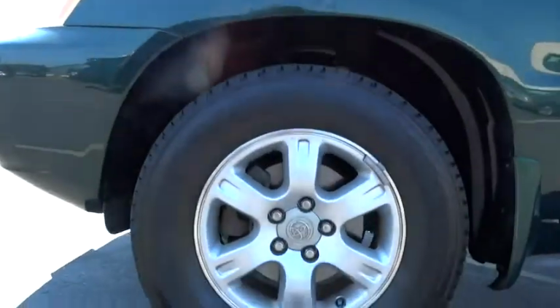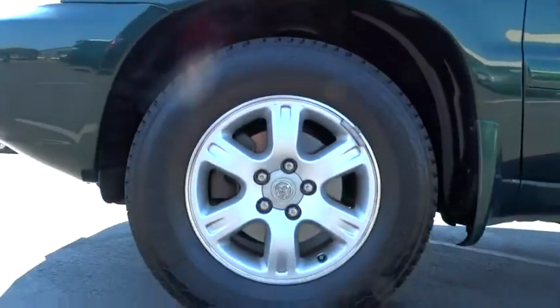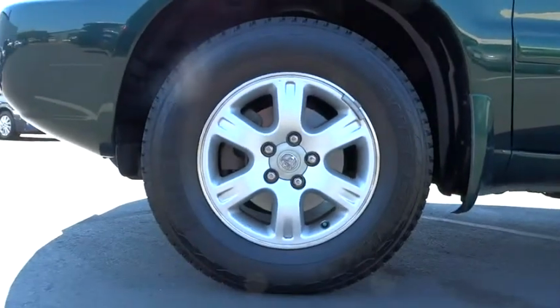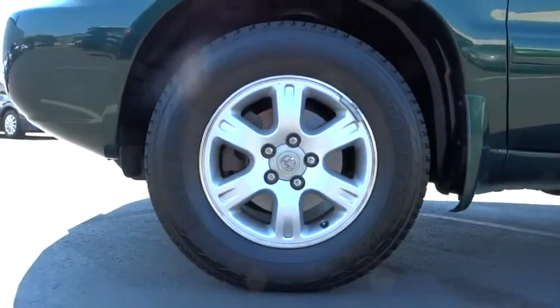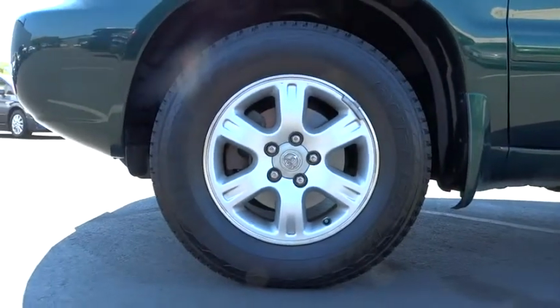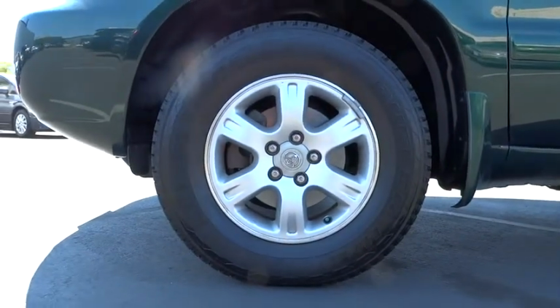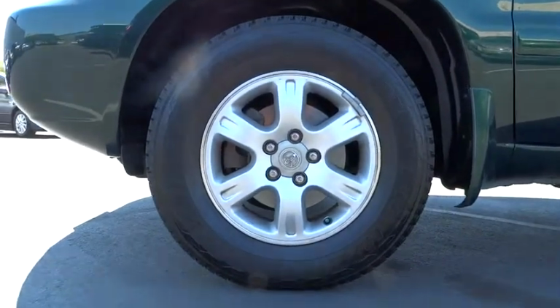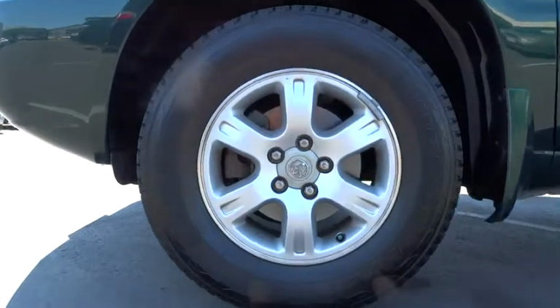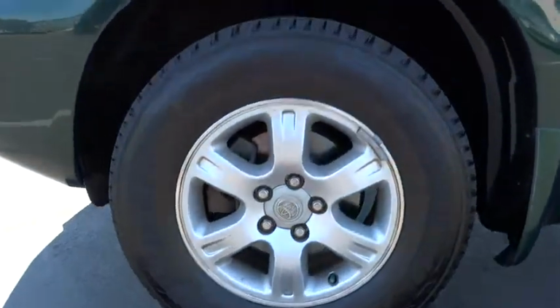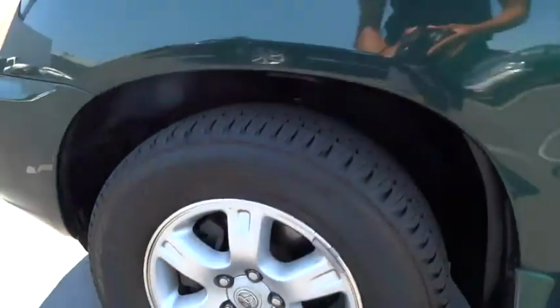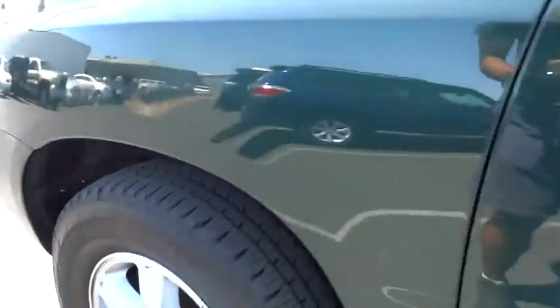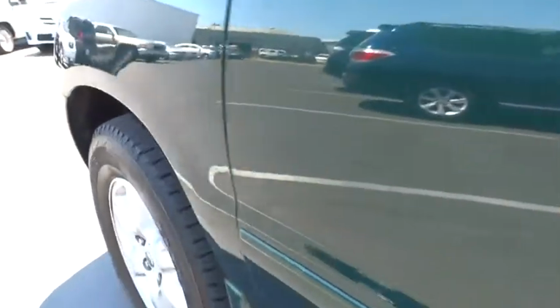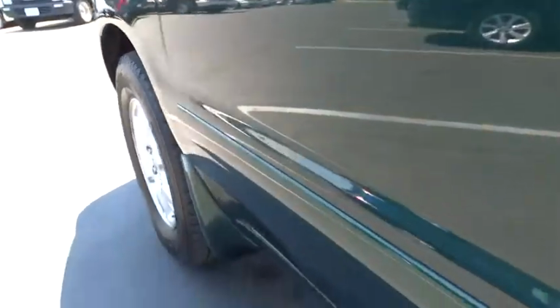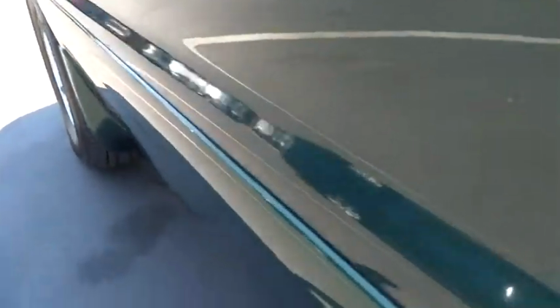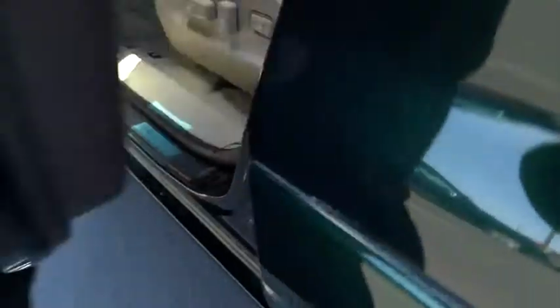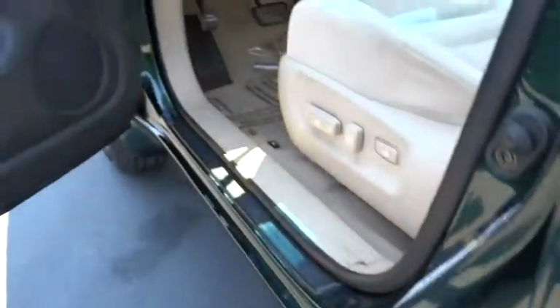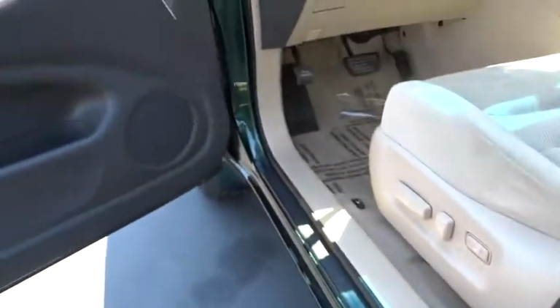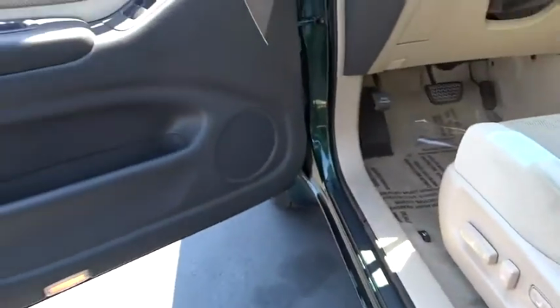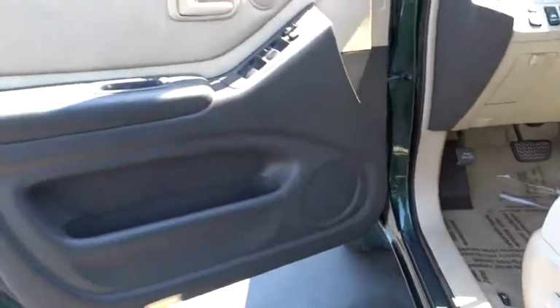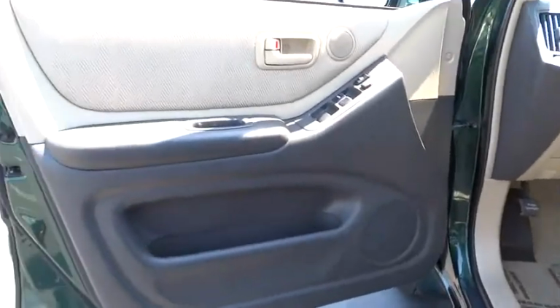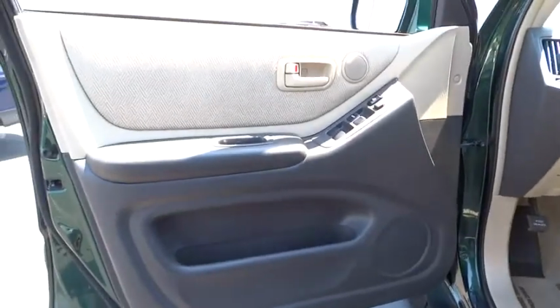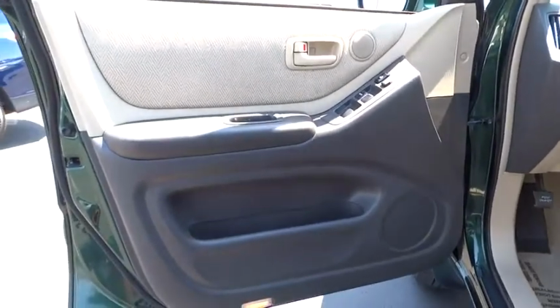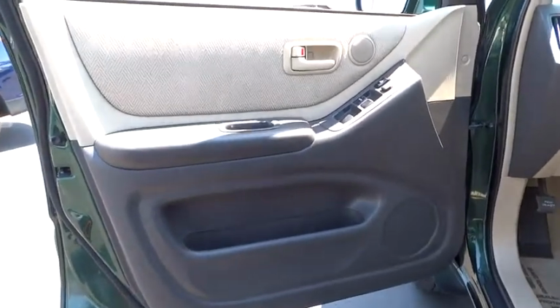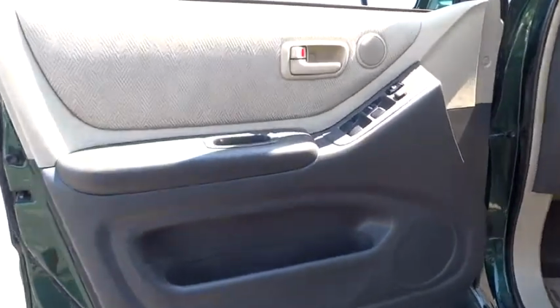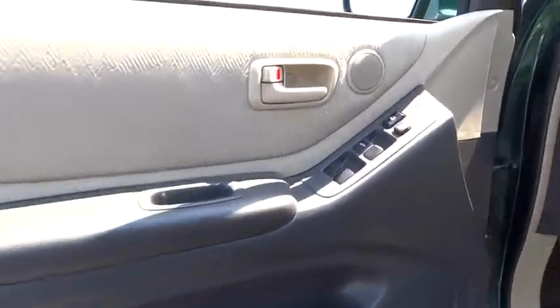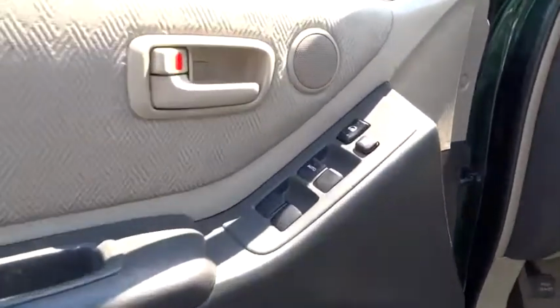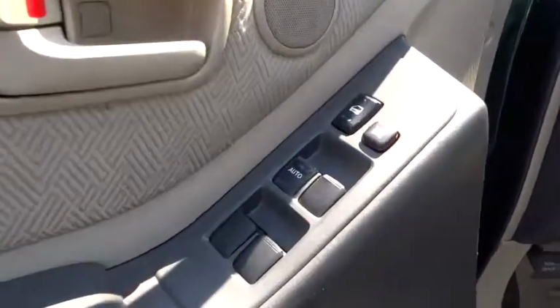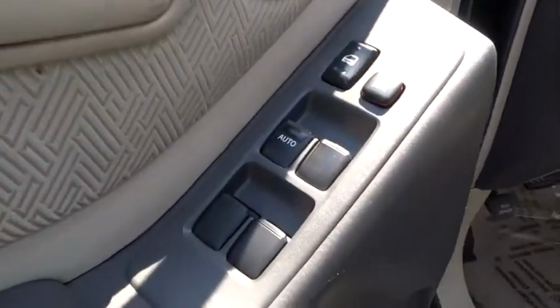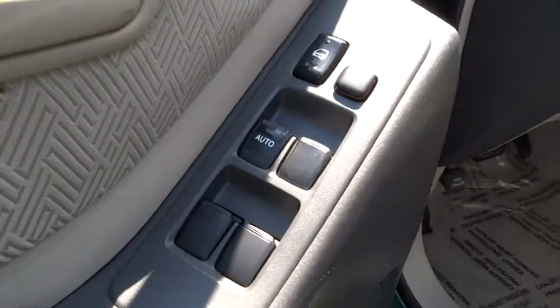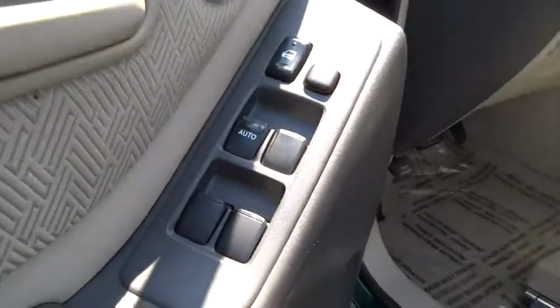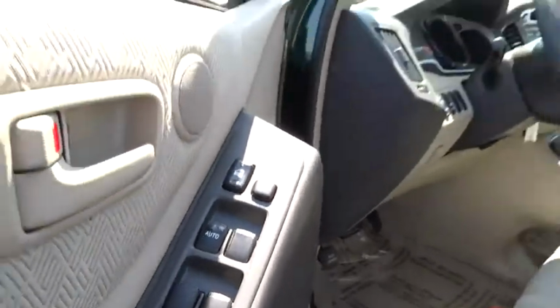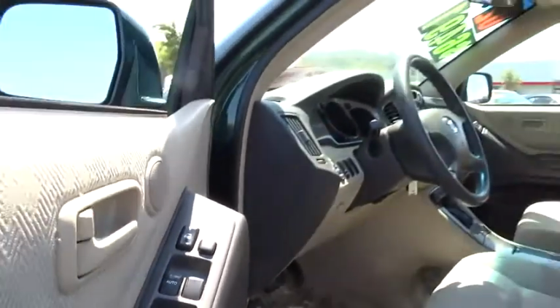Power windows, bucket seats, power door locks, CD player, passenger airbag, intermittent wipers, air conditioning, variable speed intermittent wipers, front reading lamps, cloth seats, power outlet, driver vanity mirror.